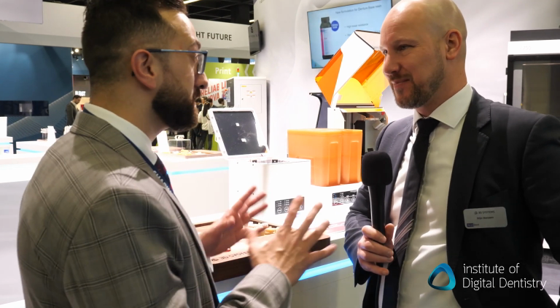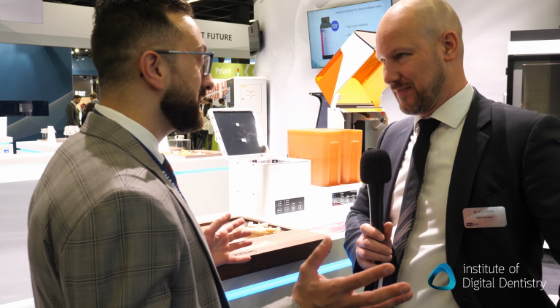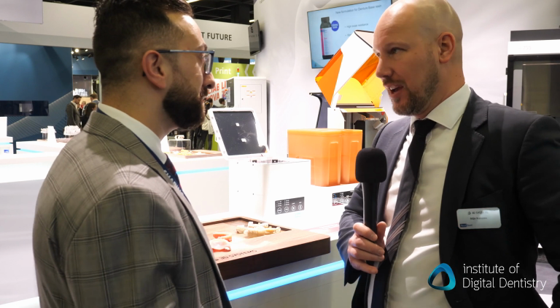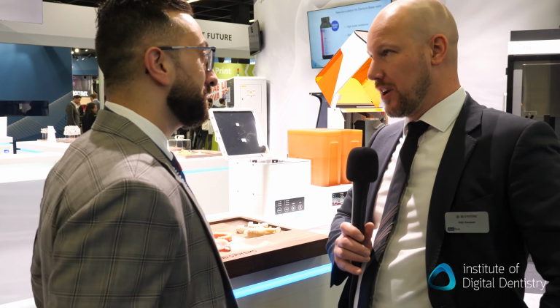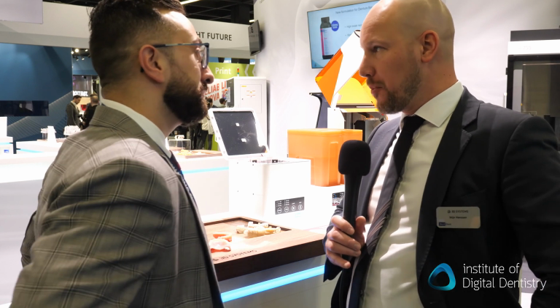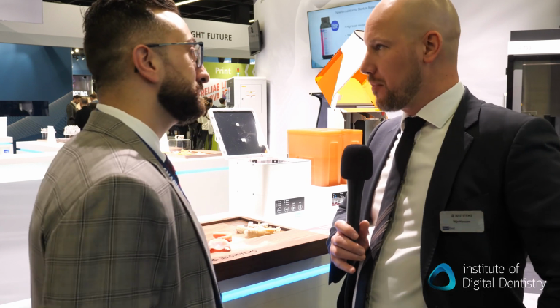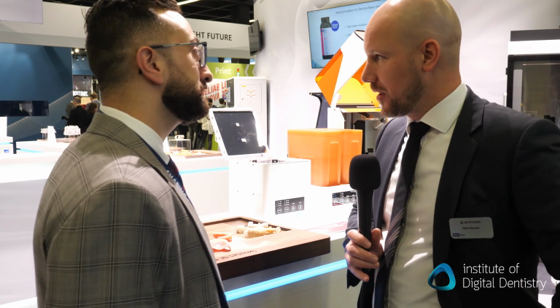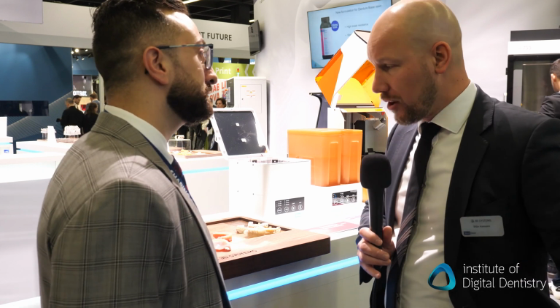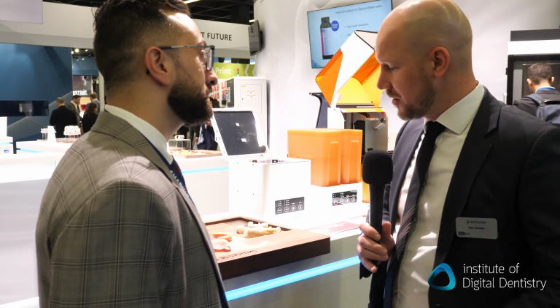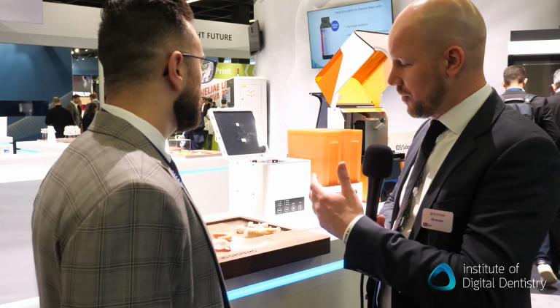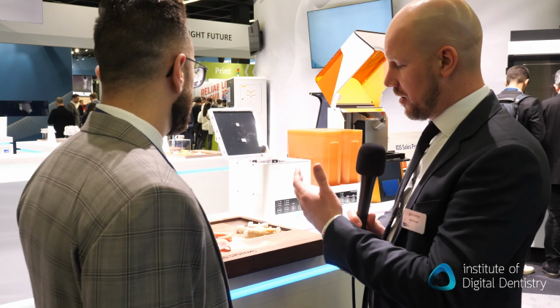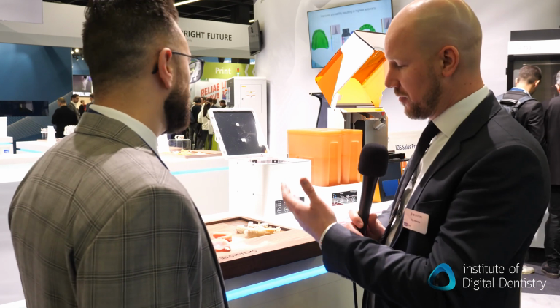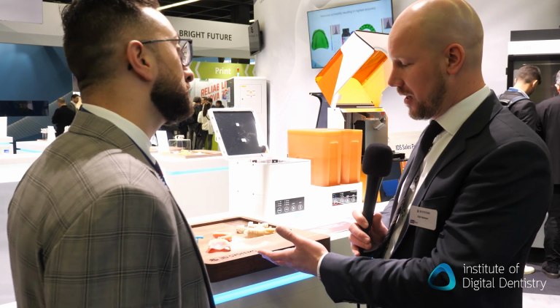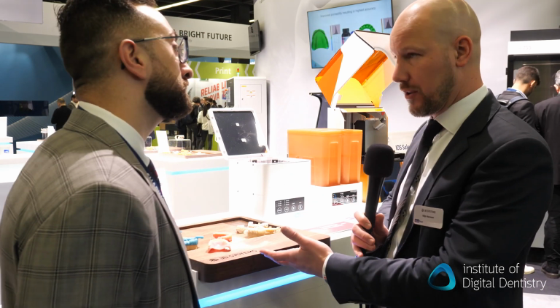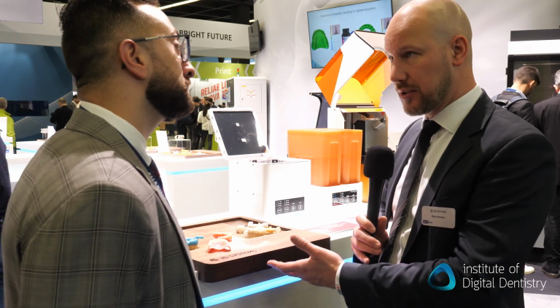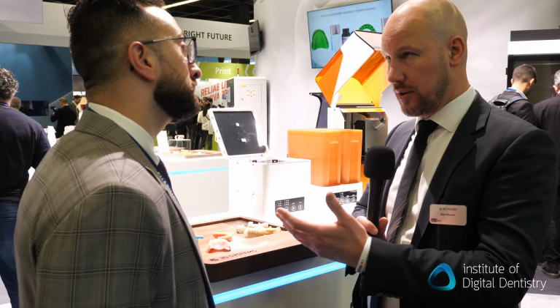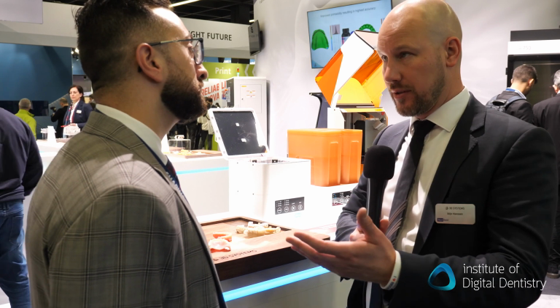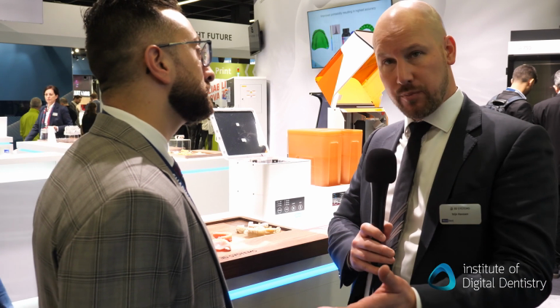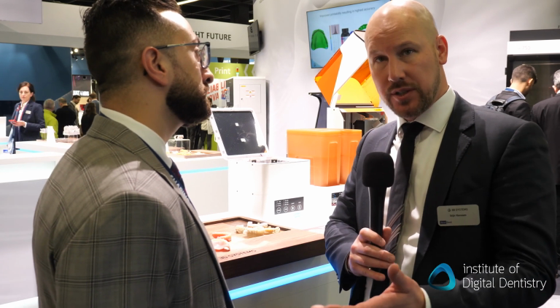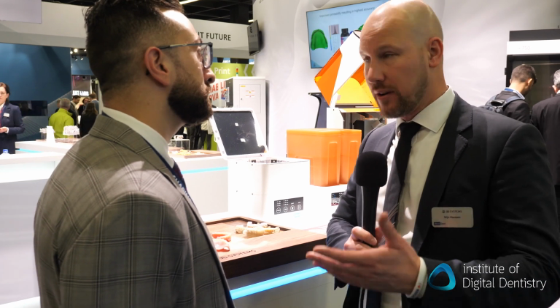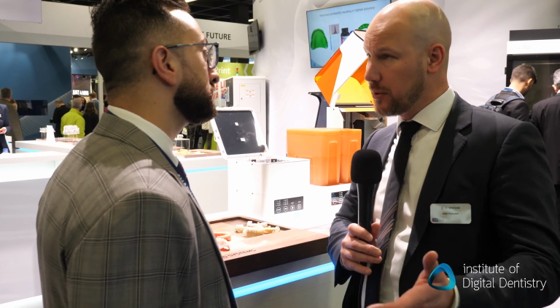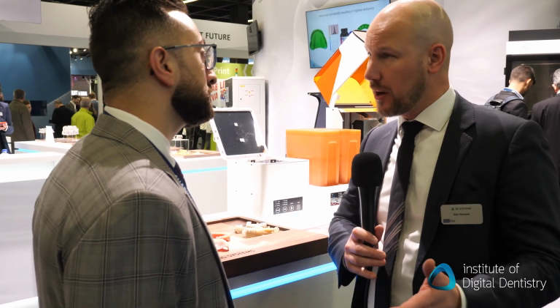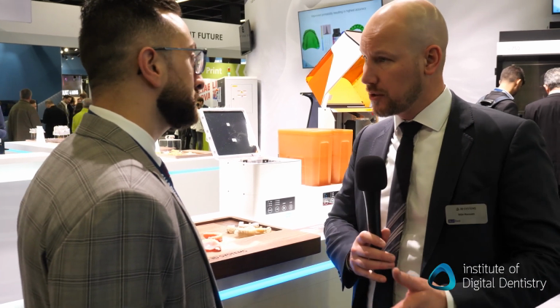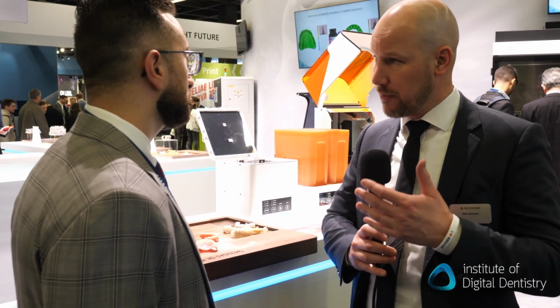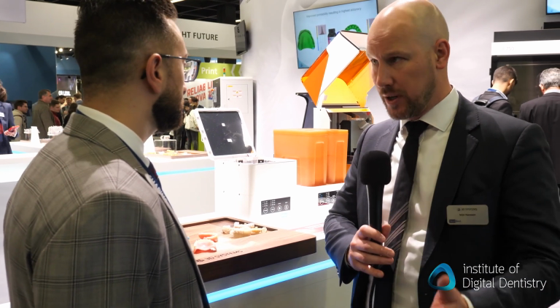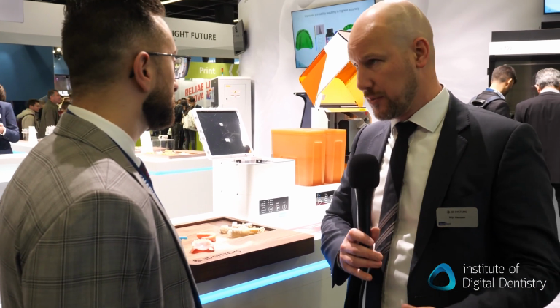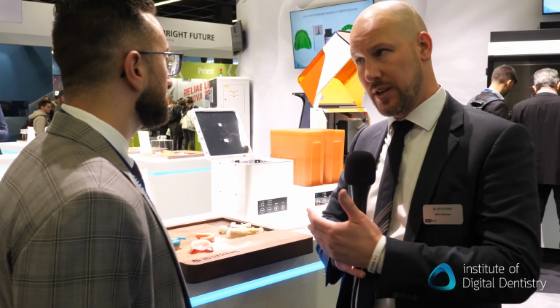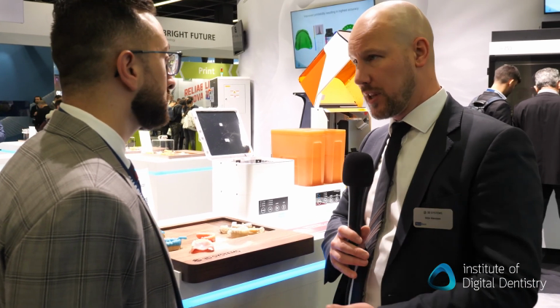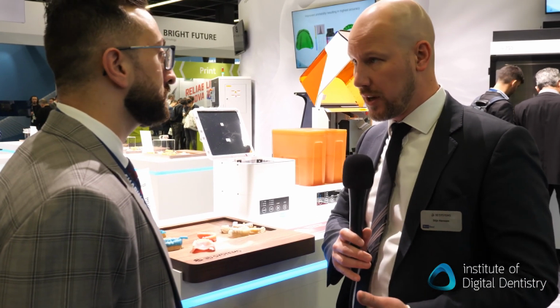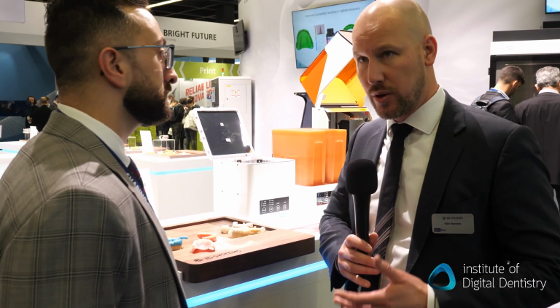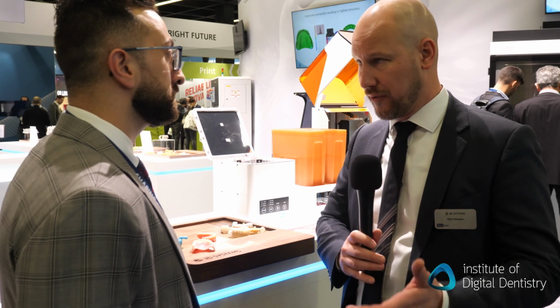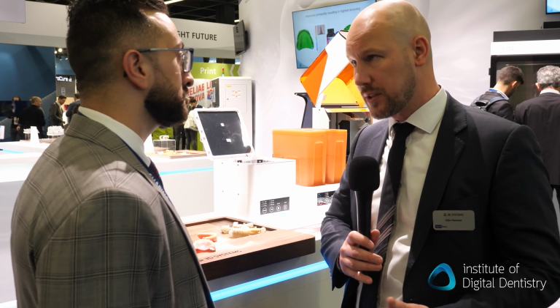You guys have really opened up. We are opening up in a lot of ways. We want to also validate our resins on different printers that are available in the market. So we have partnerships, for example, with Acureta.